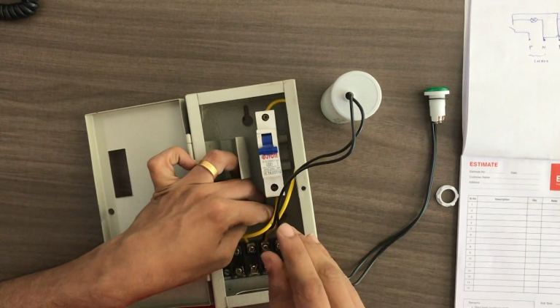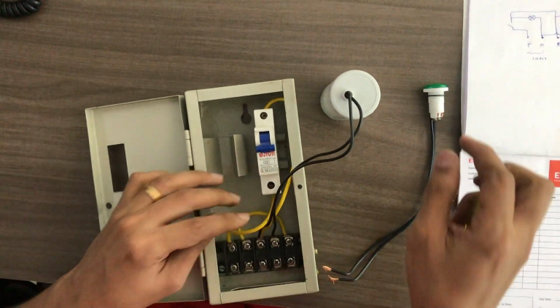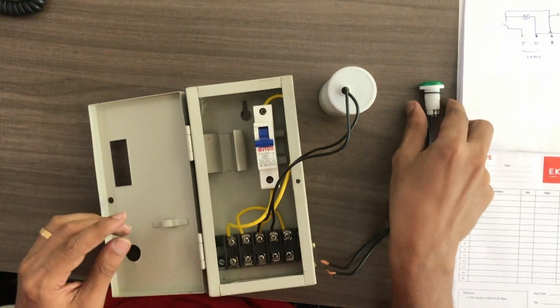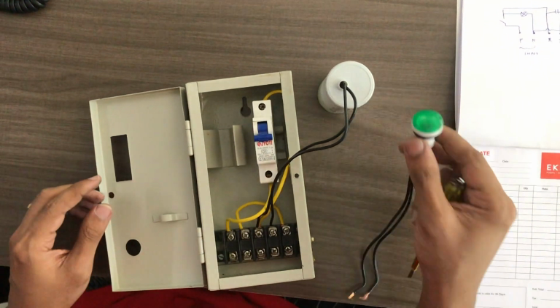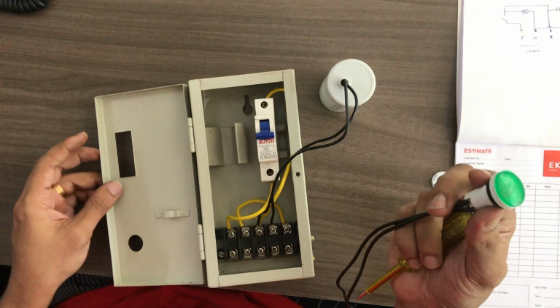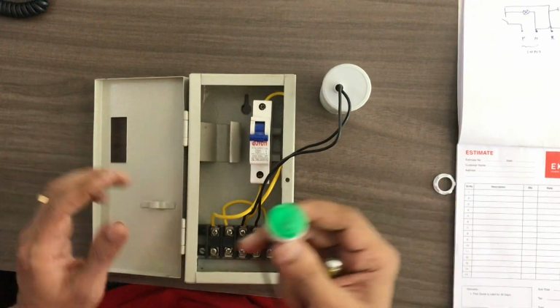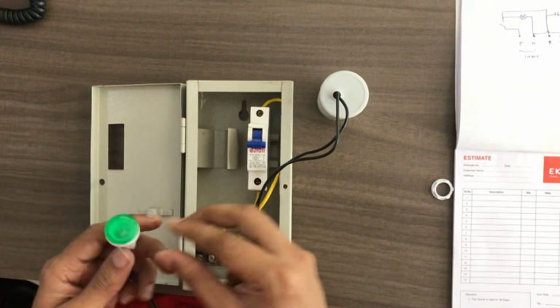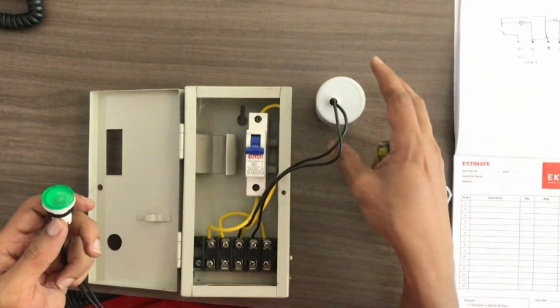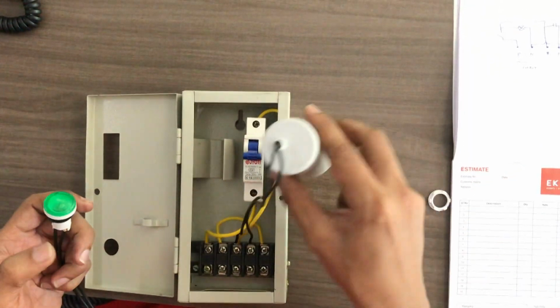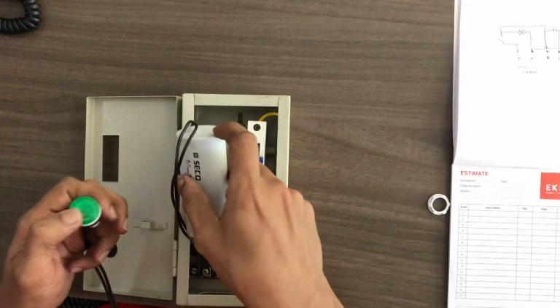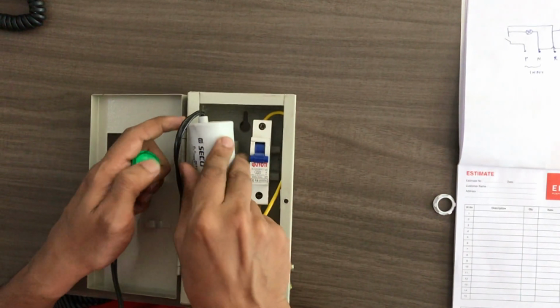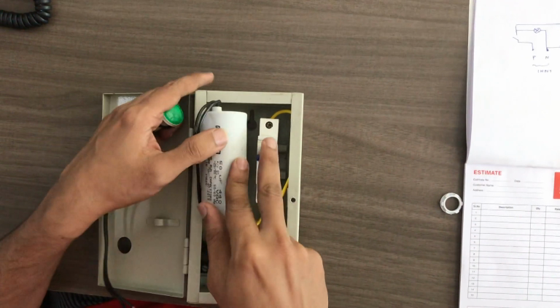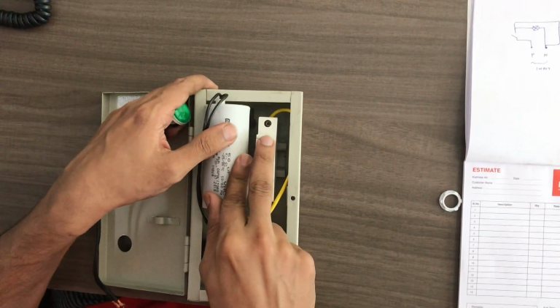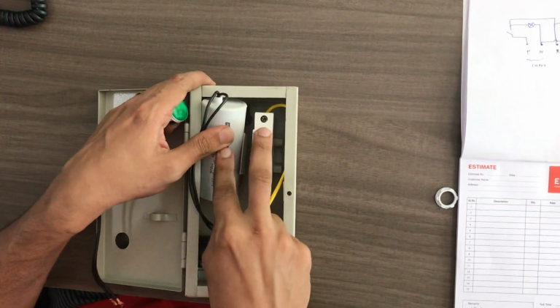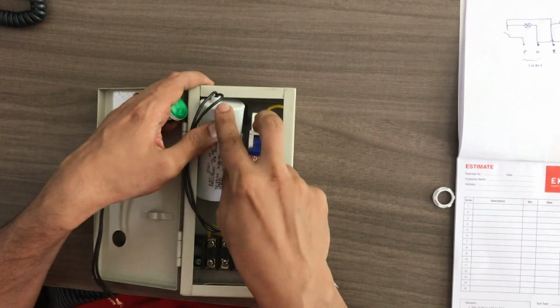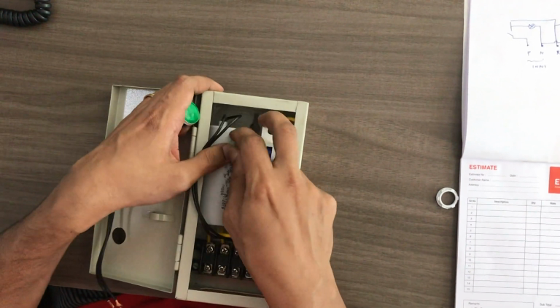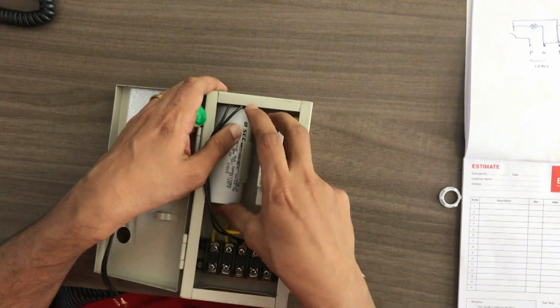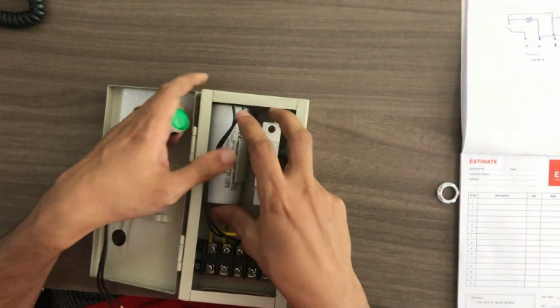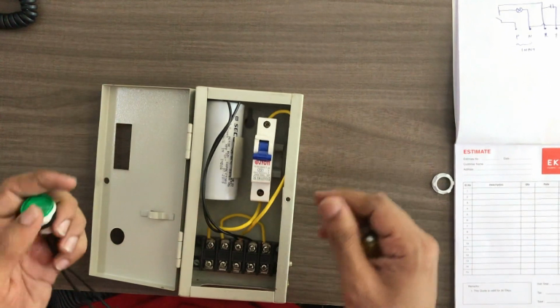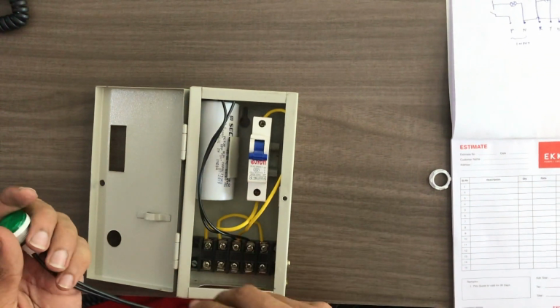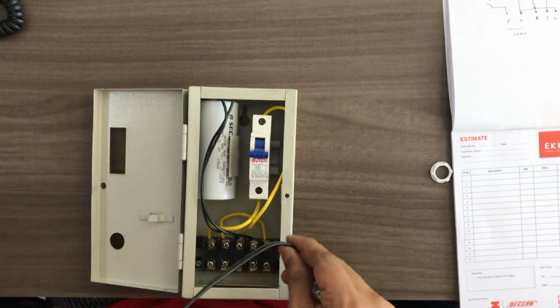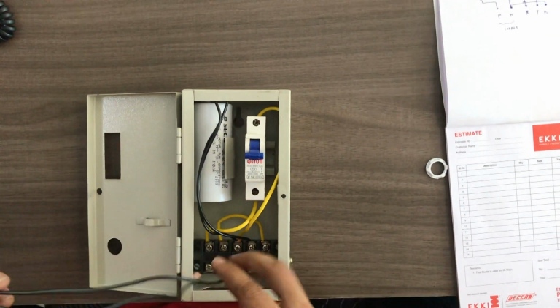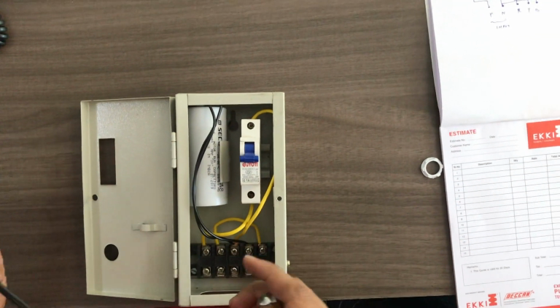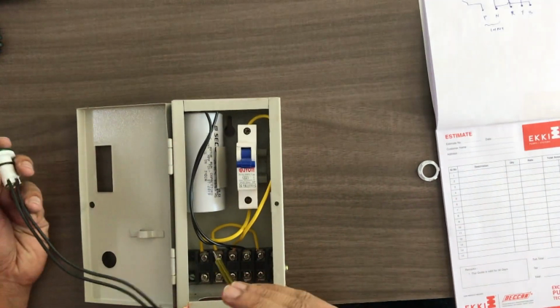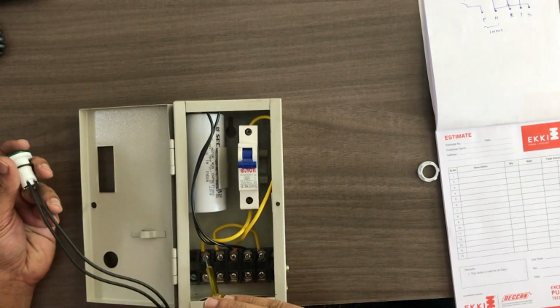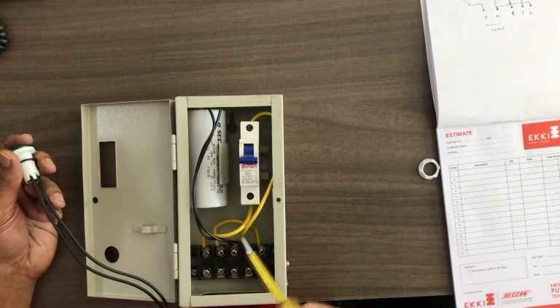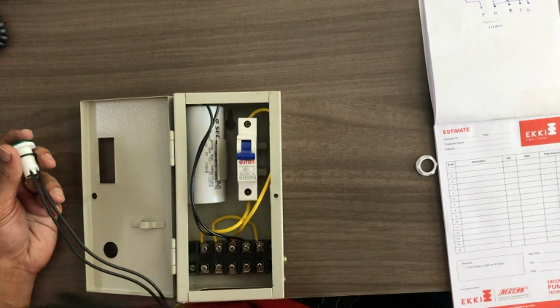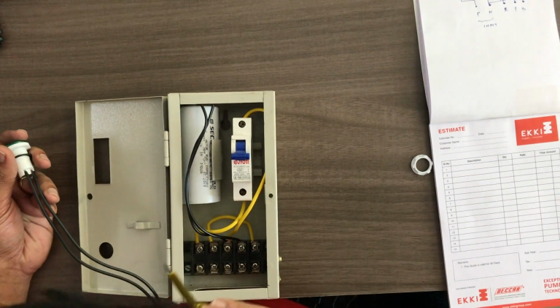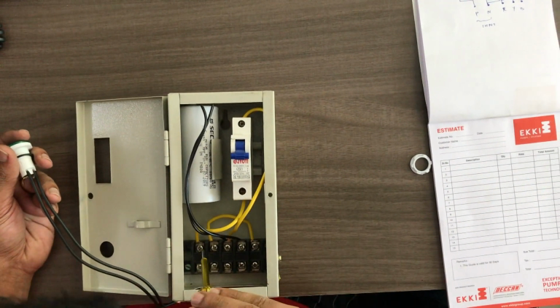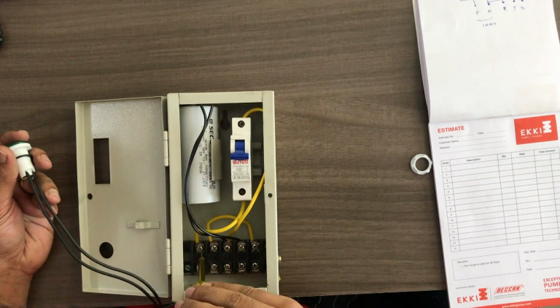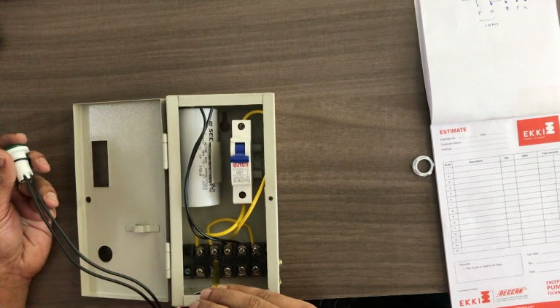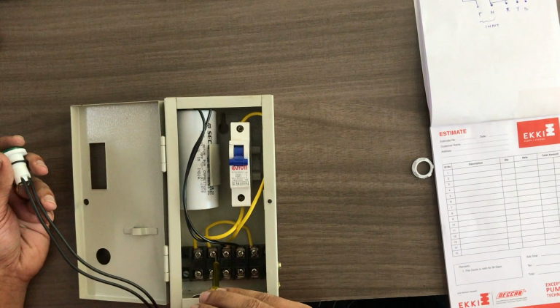Now we are adding the indicator light. We can also use the indicator light. If we are adding the indicator light, we turn it into the face on the neutral line.